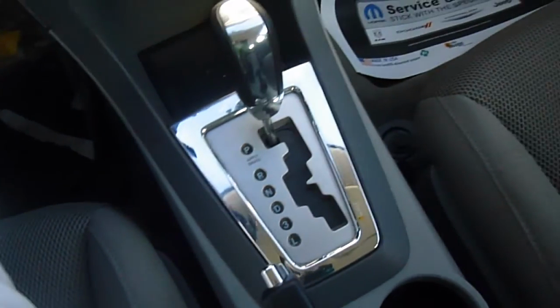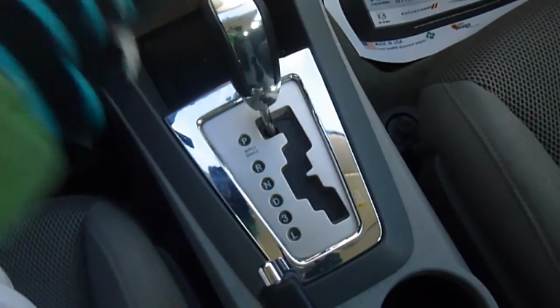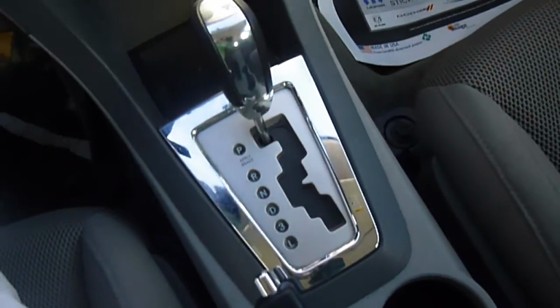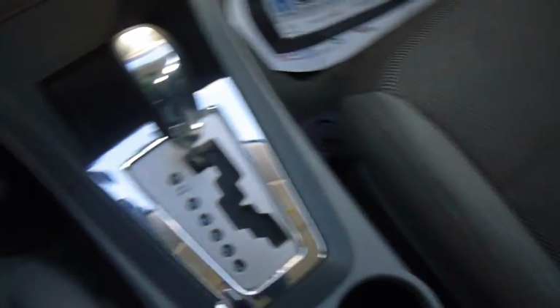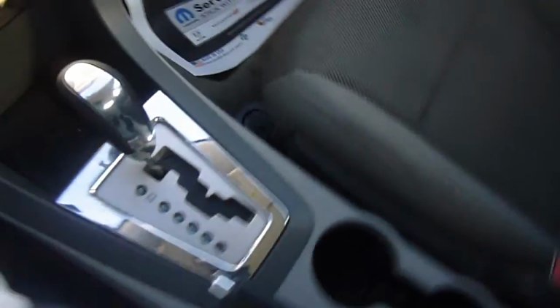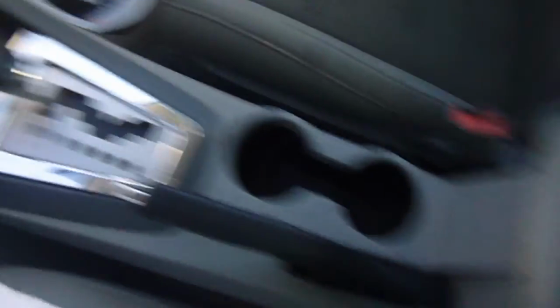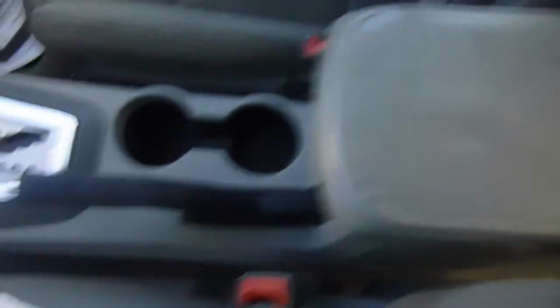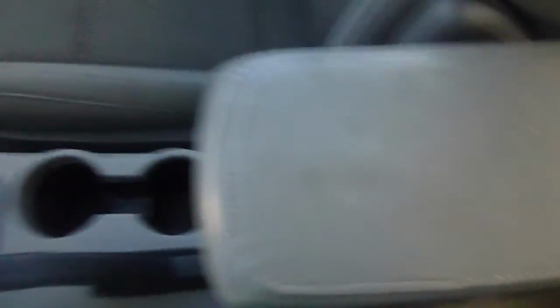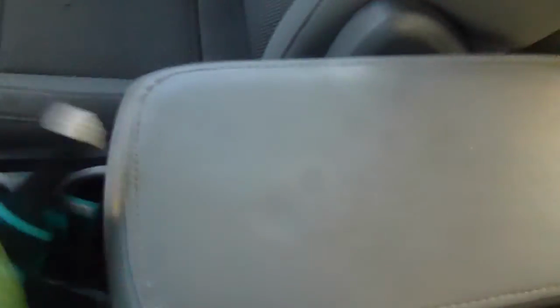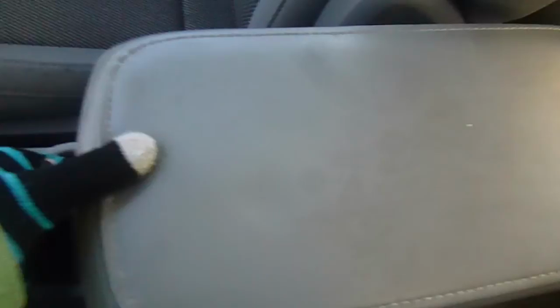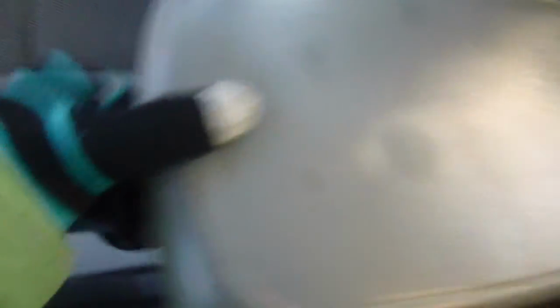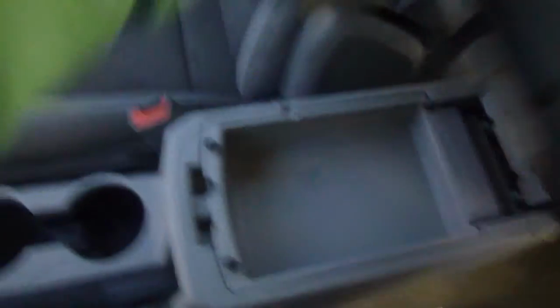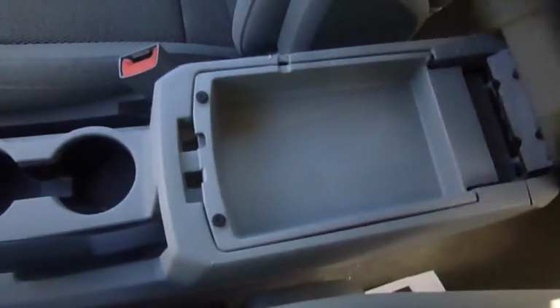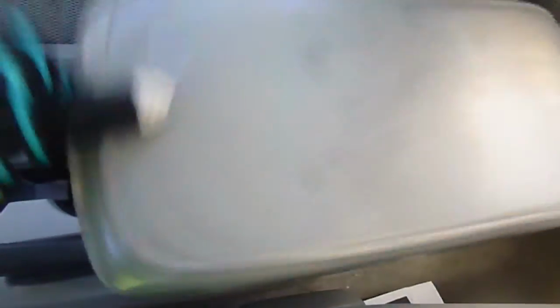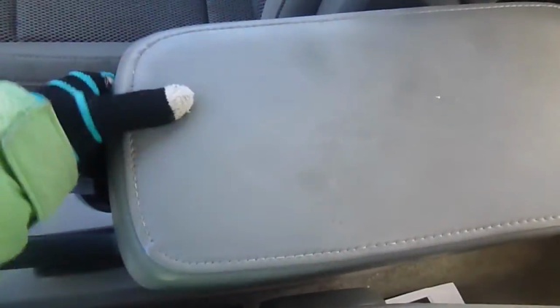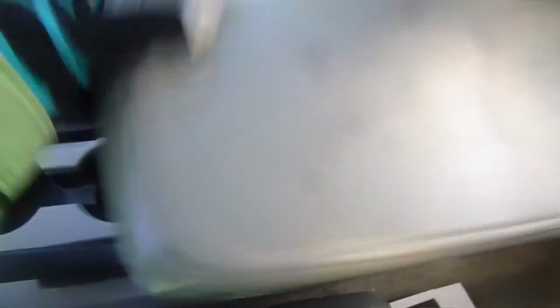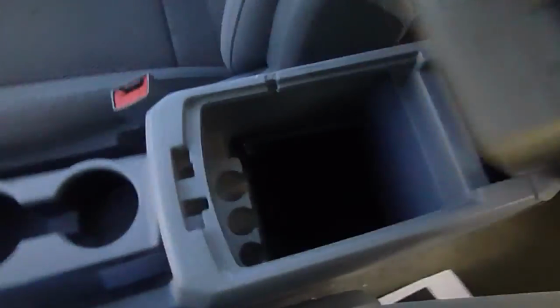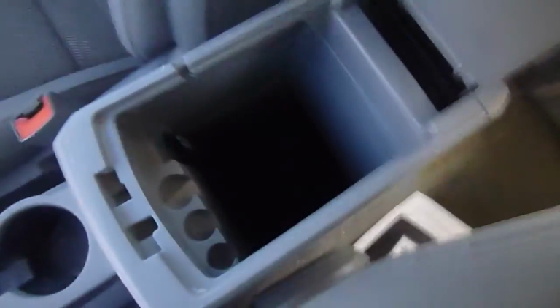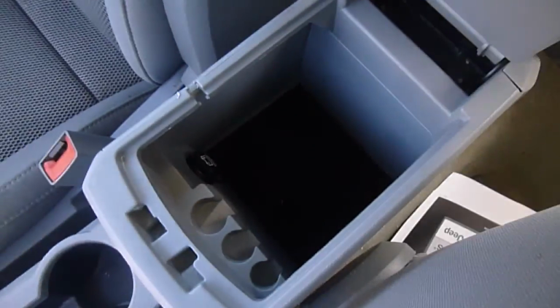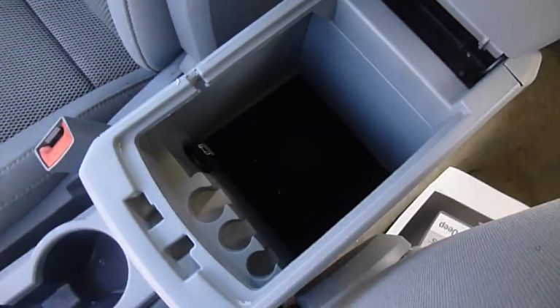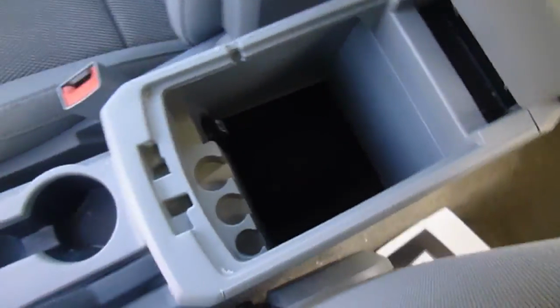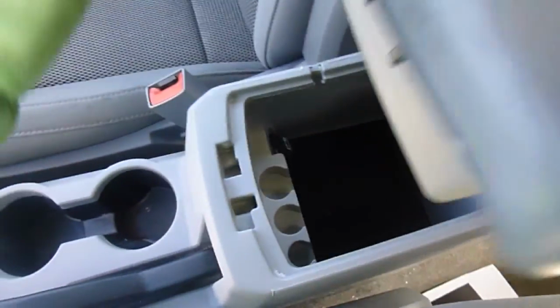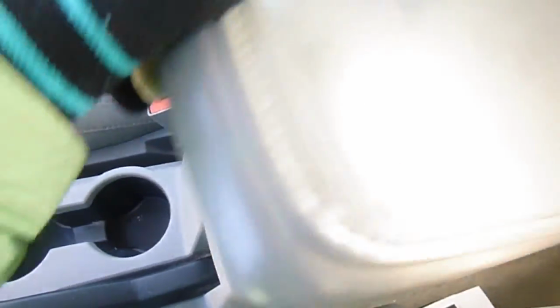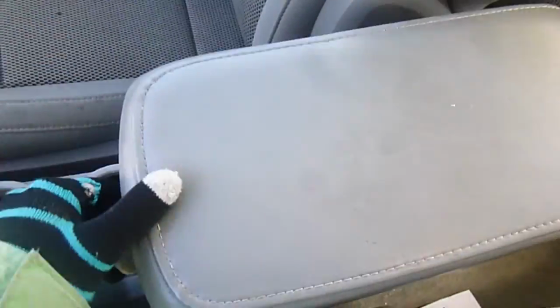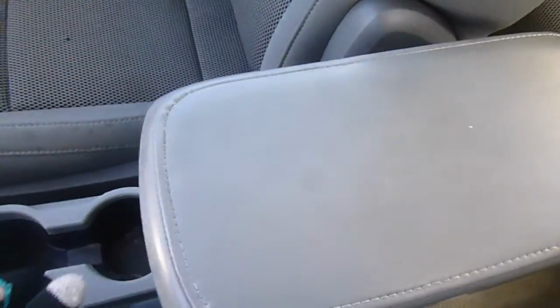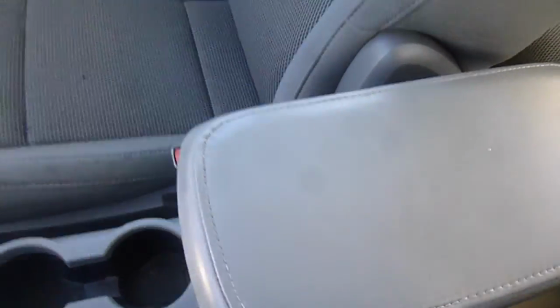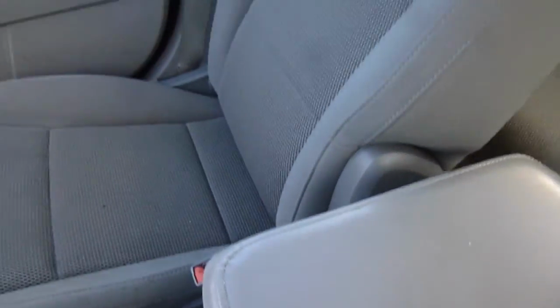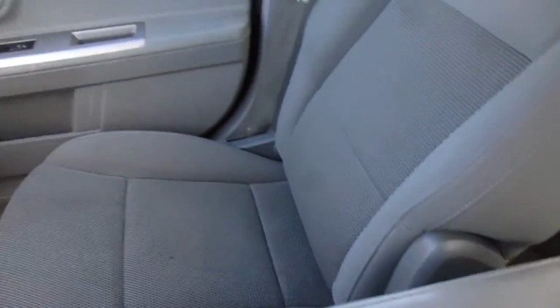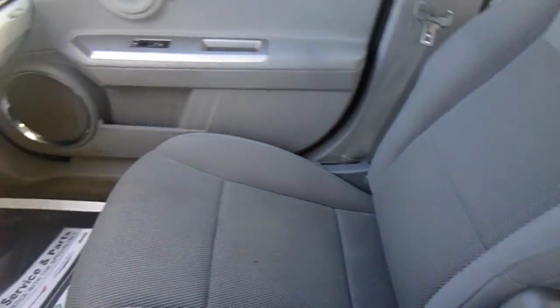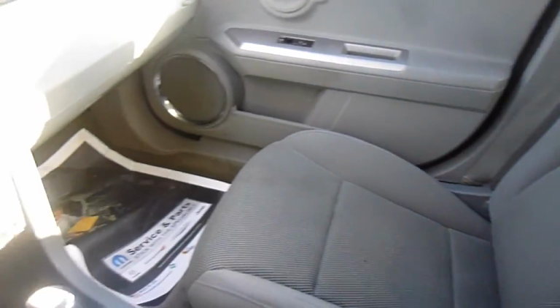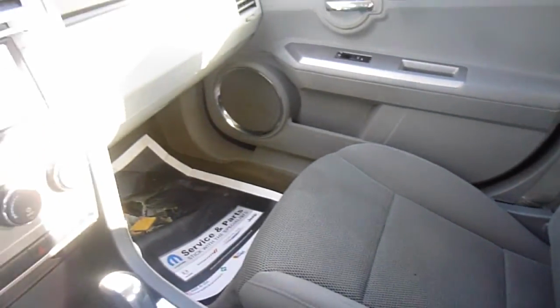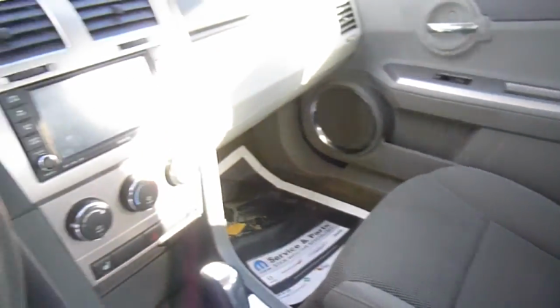Here you've got your shifter, two cup holders, and there's lots of storage space. So come on down to 49 West Main Street in Soda's New York and test drive this red Avenger today.